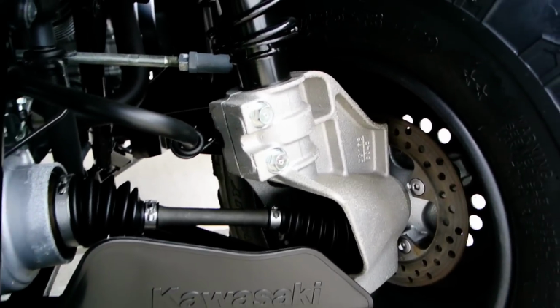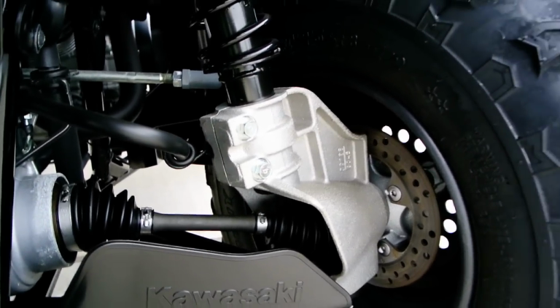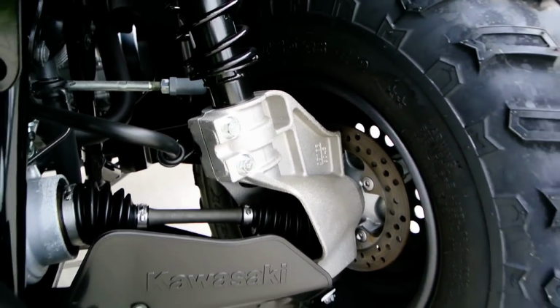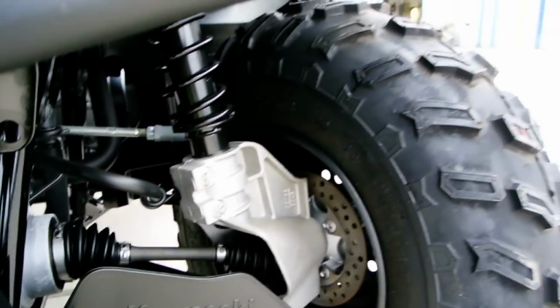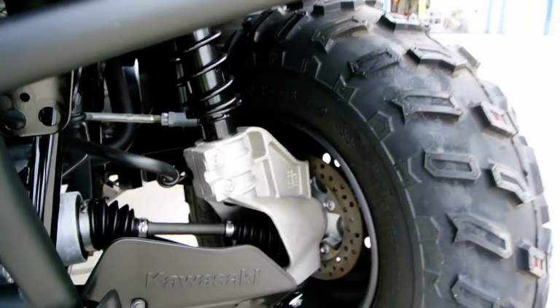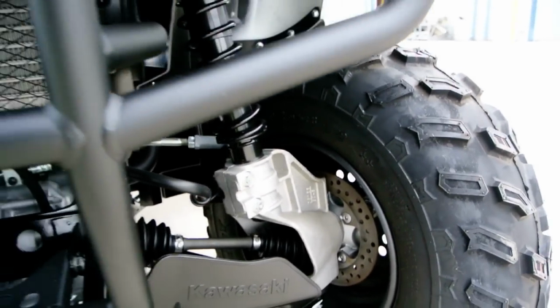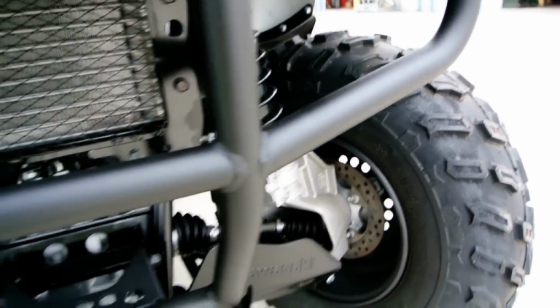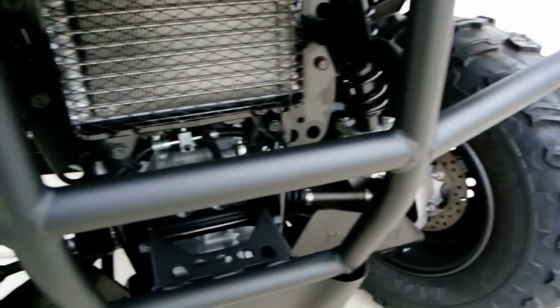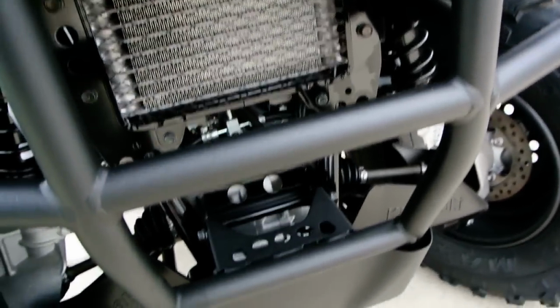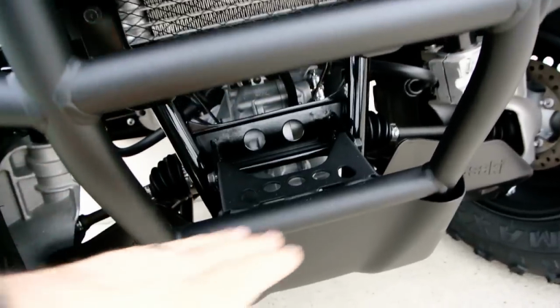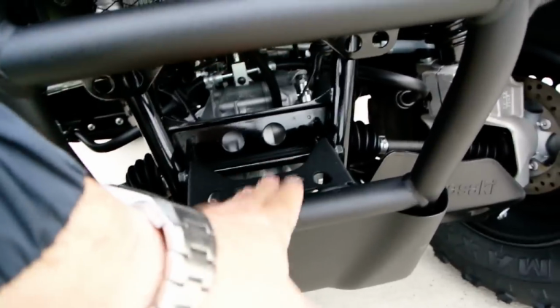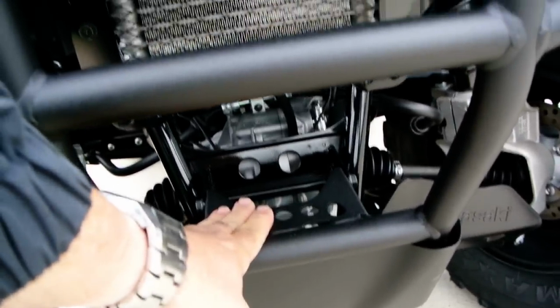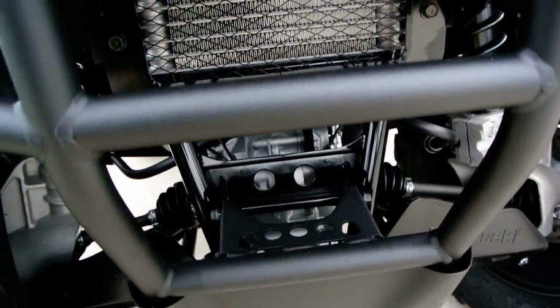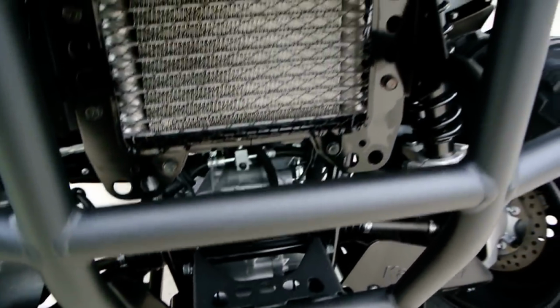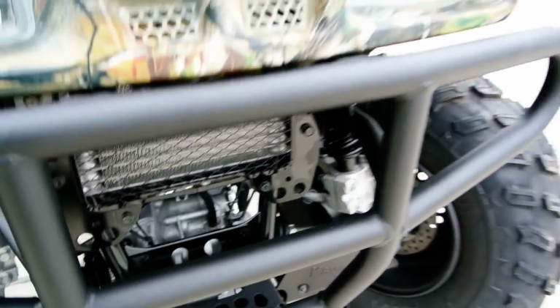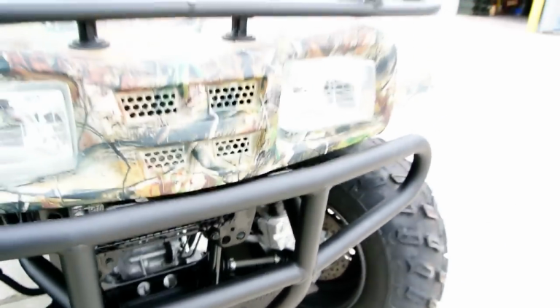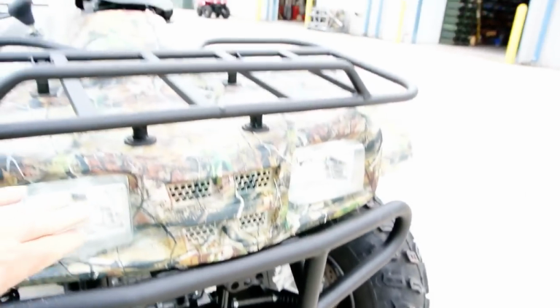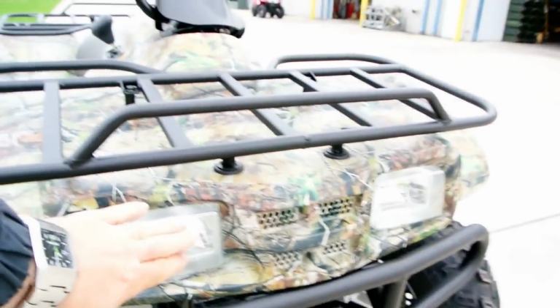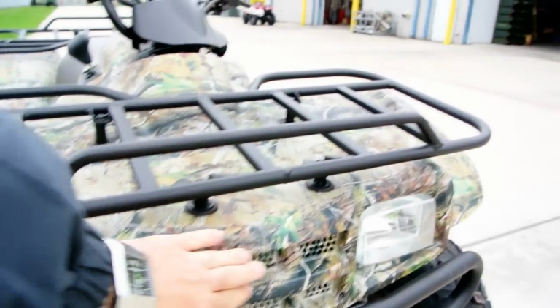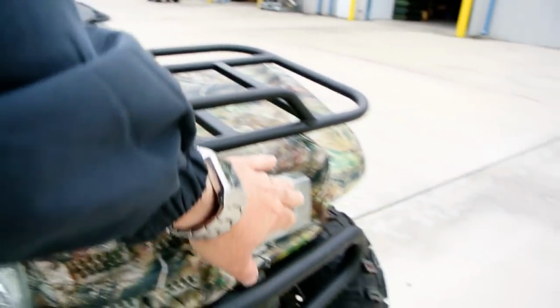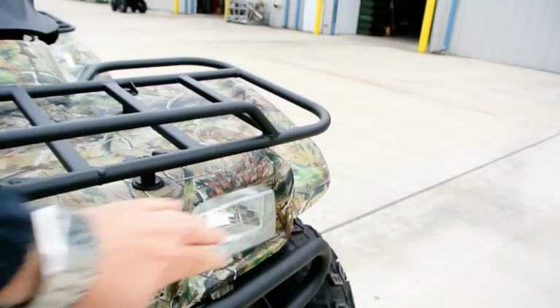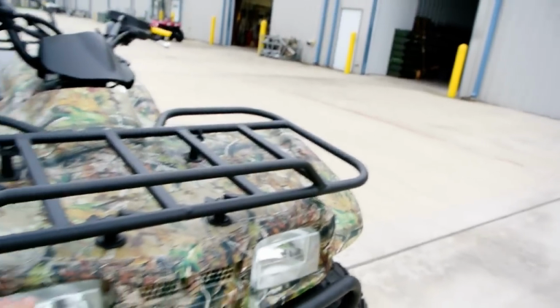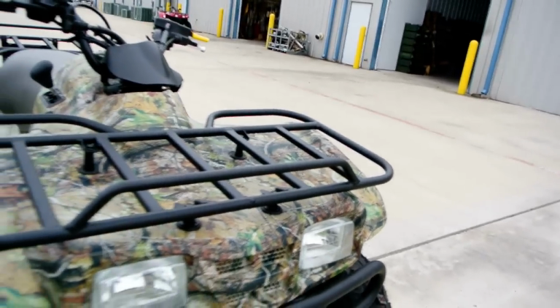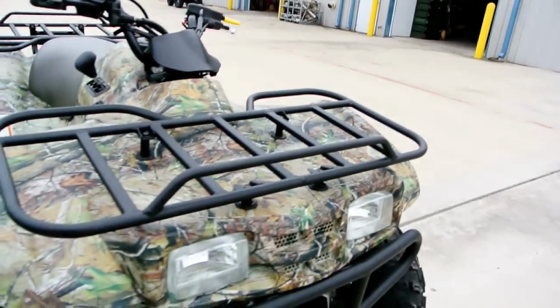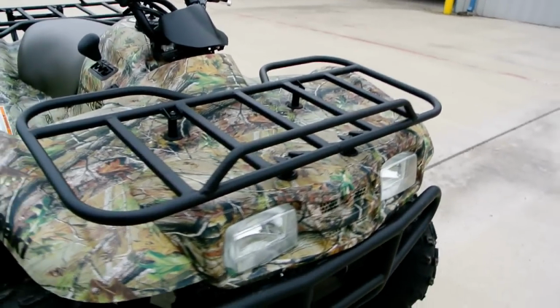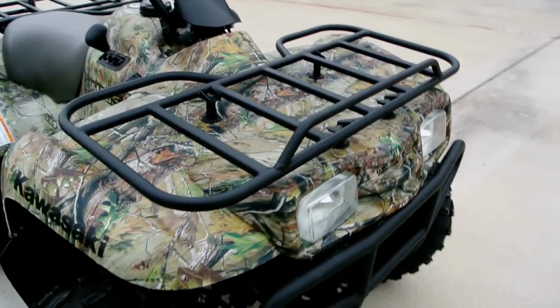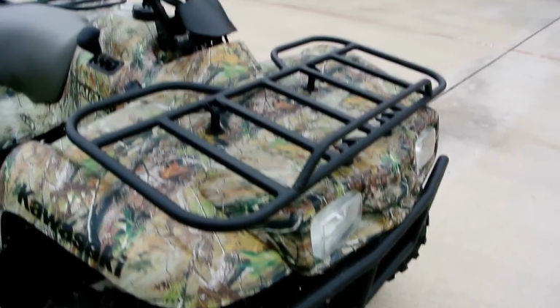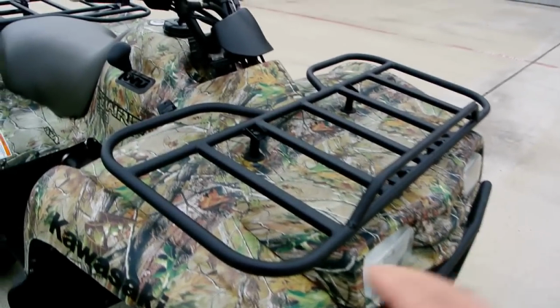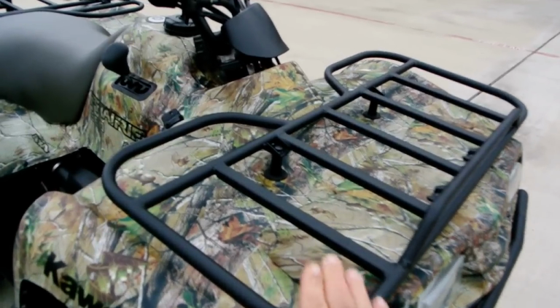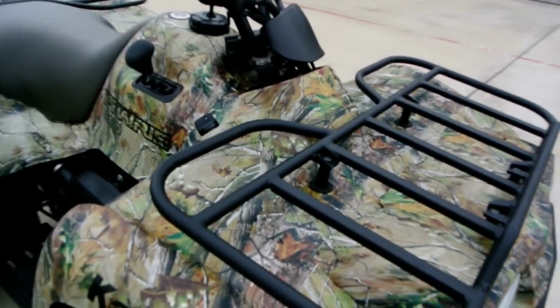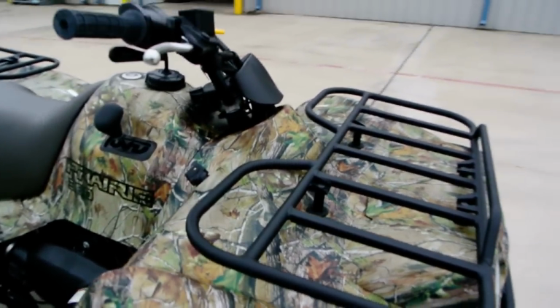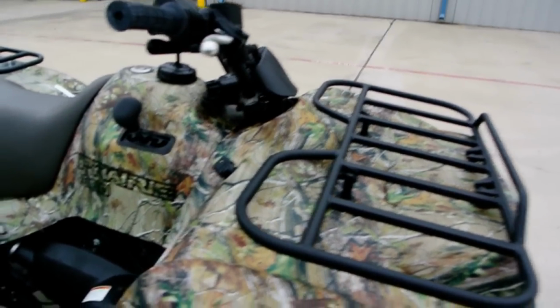It's a McPherson strut front suspension. You have the ability to mount a winch on the front. Got dual headlights with low and high beam in the front. There's your front rack, of course.